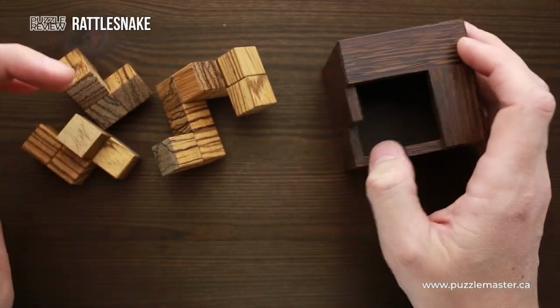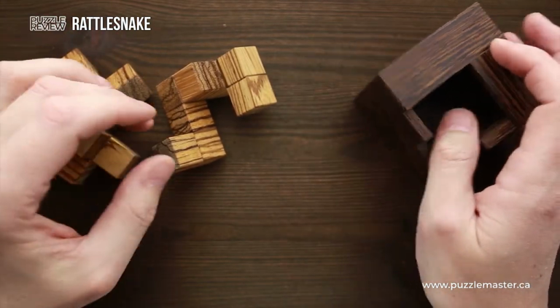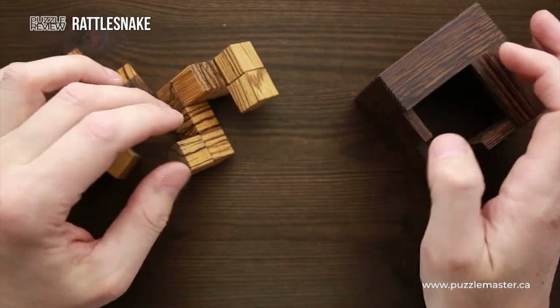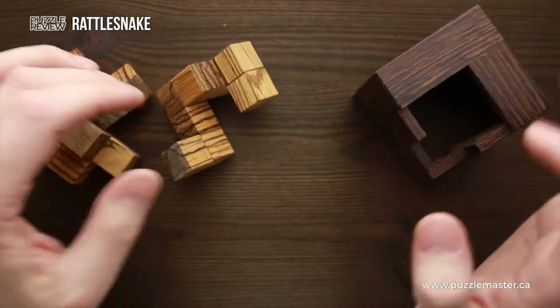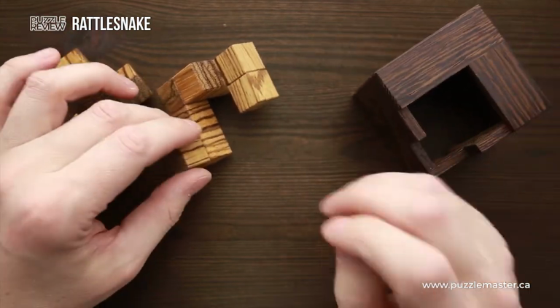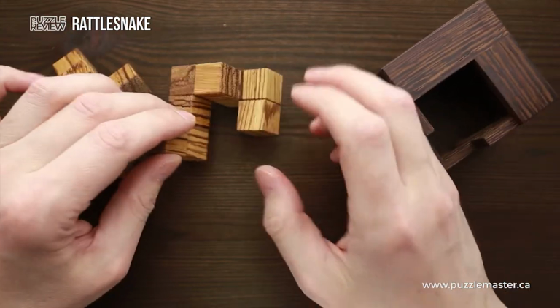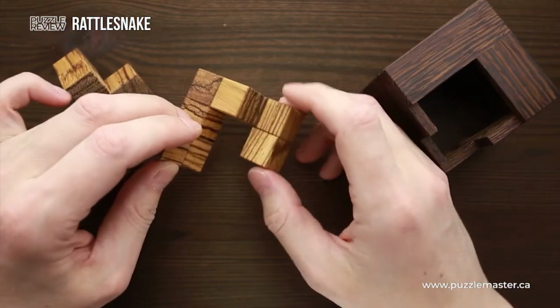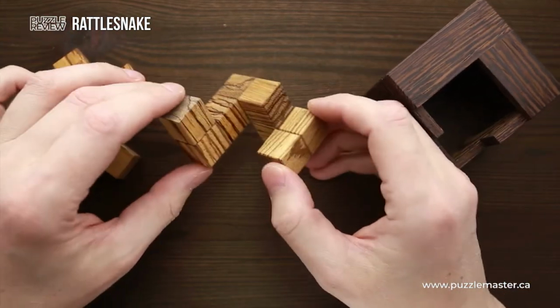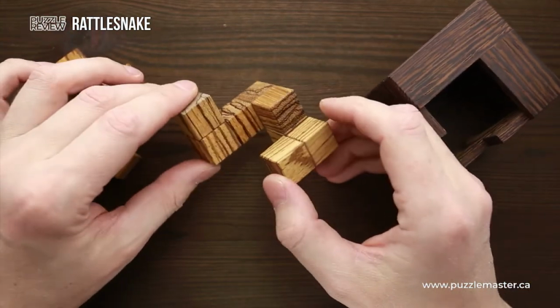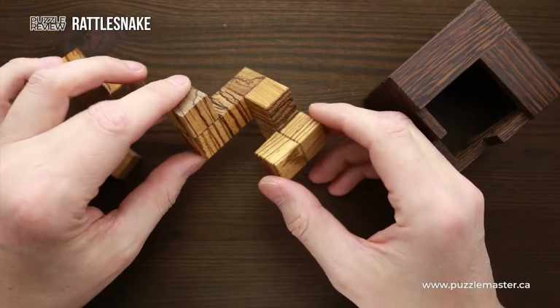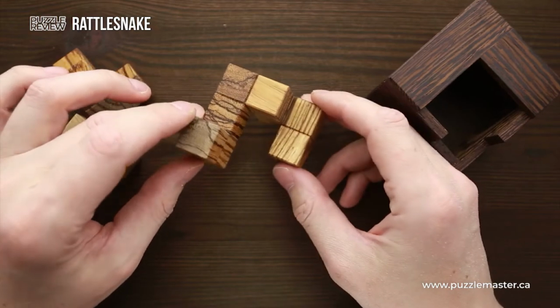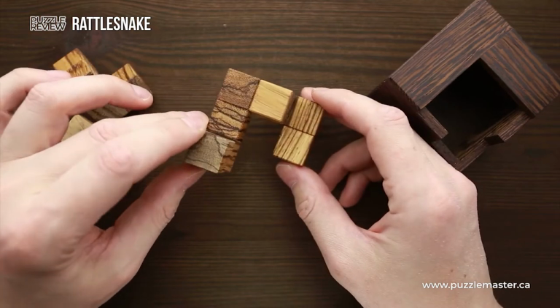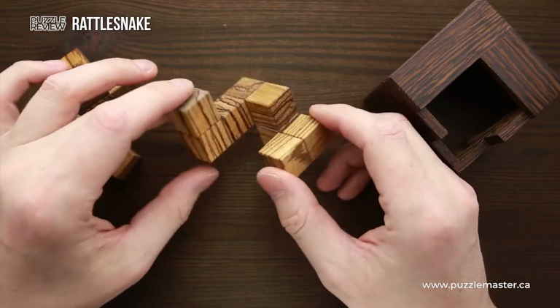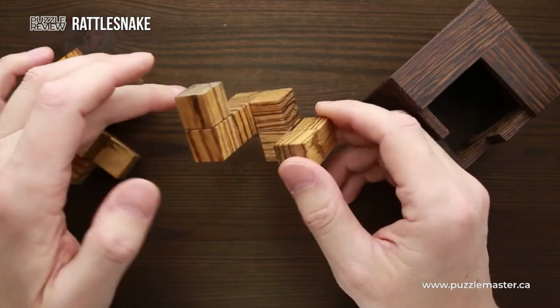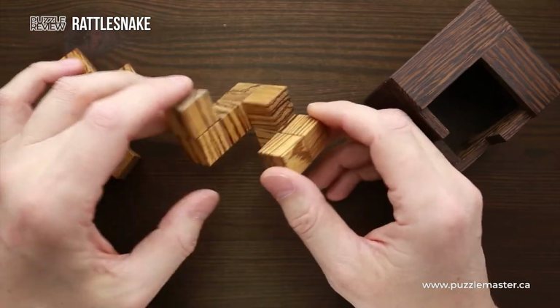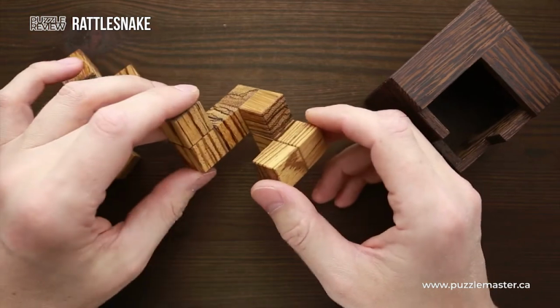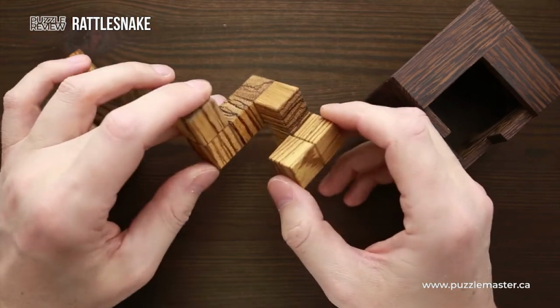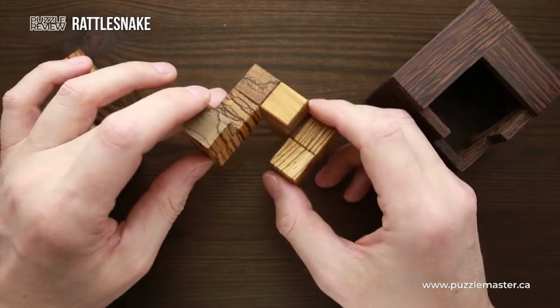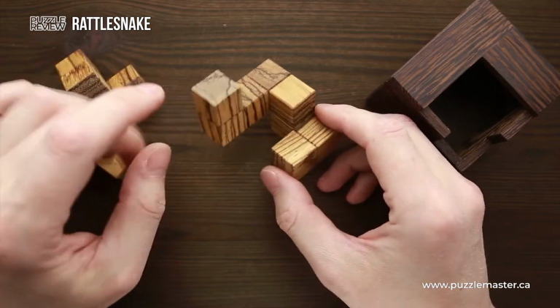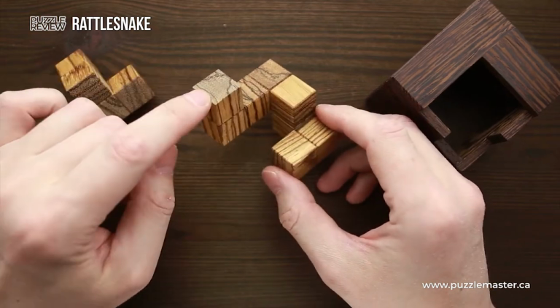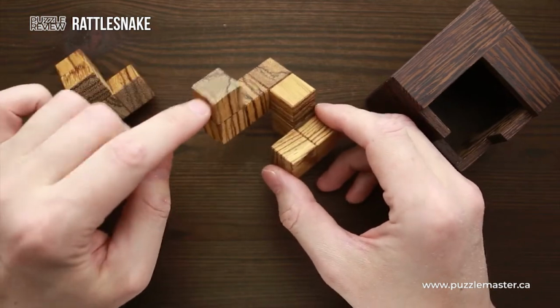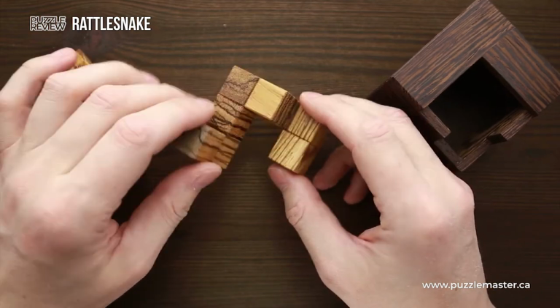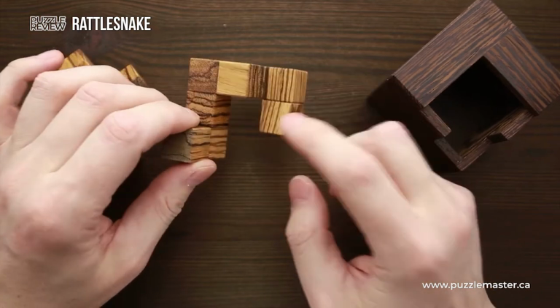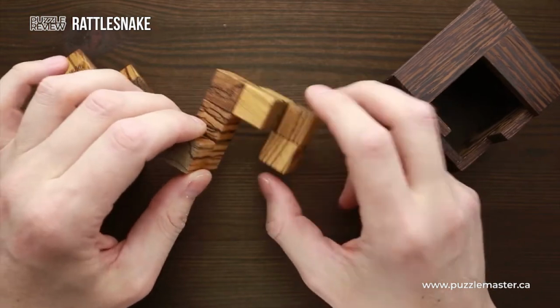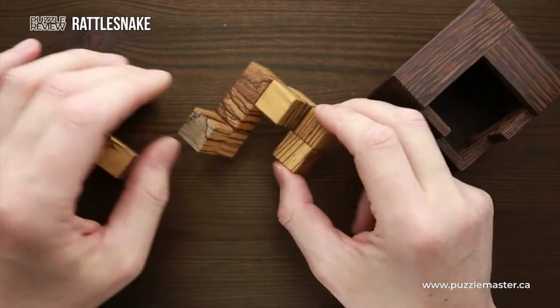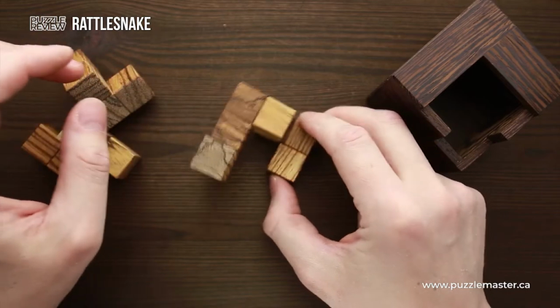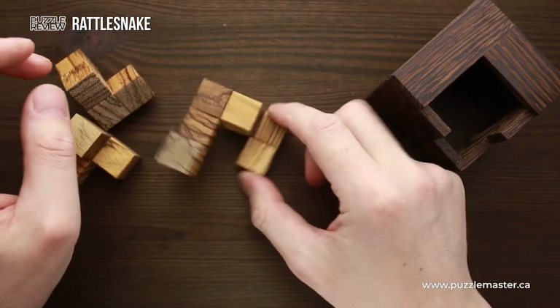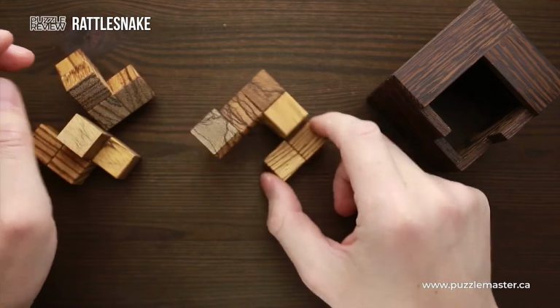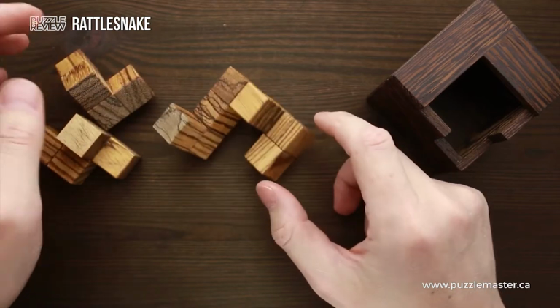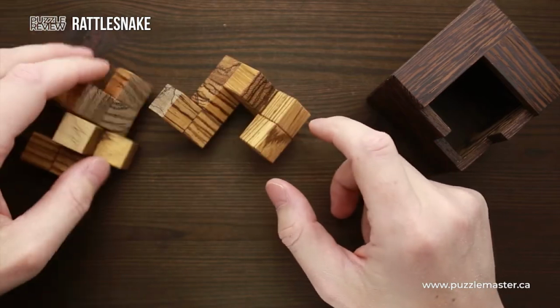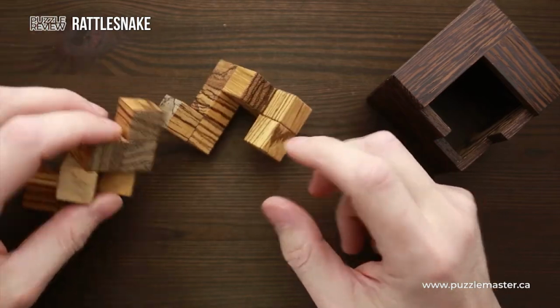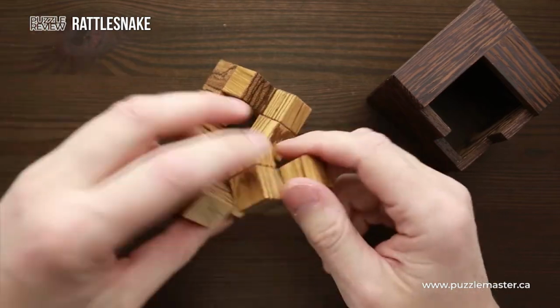If you're wondering why this puzzle has its name, take a look at this part — it really looks like a snake. This is the head of the snake, this is her tail, and there are two other parts as well.